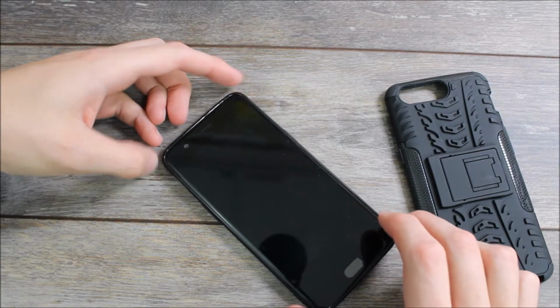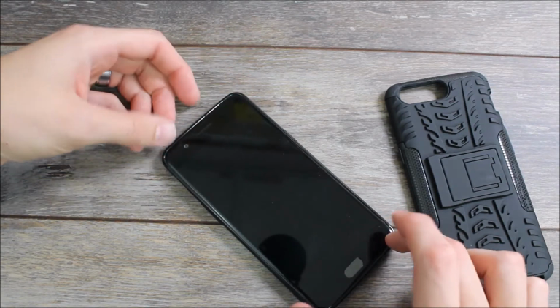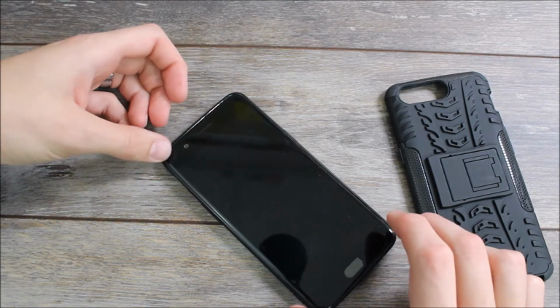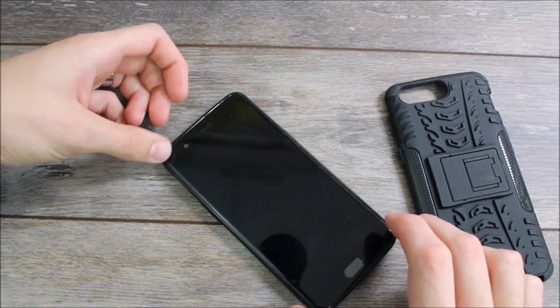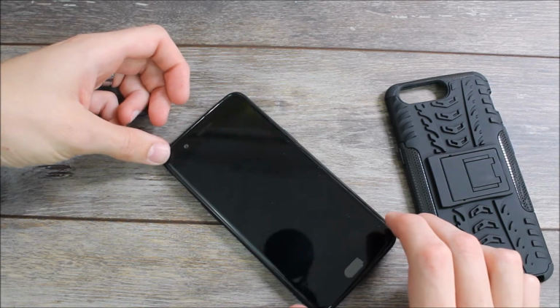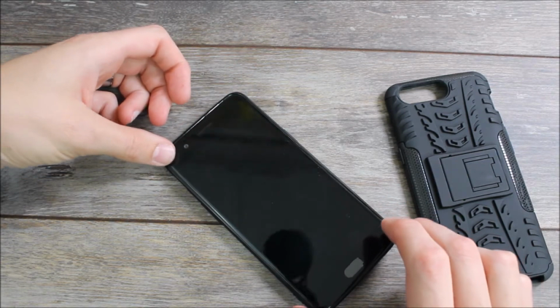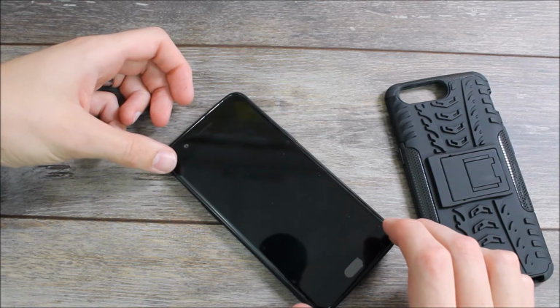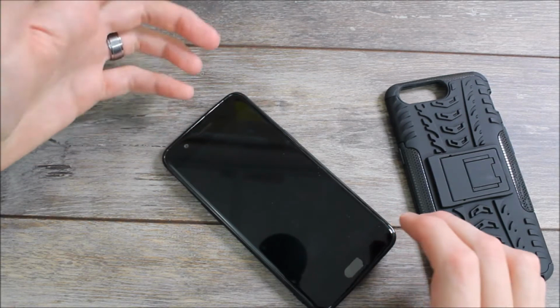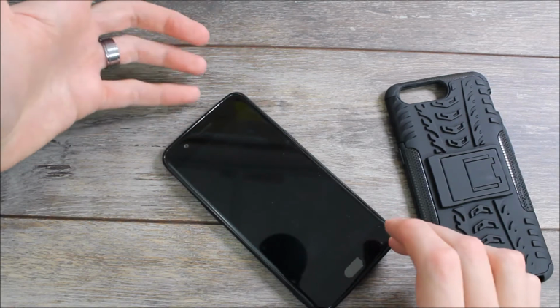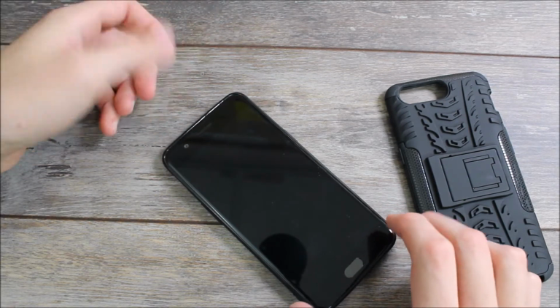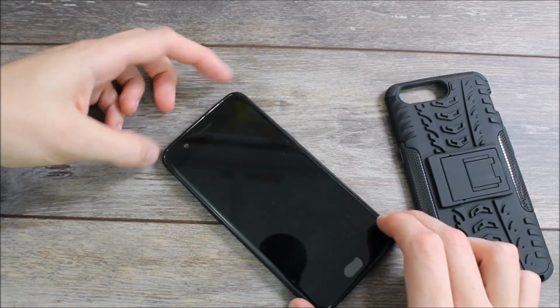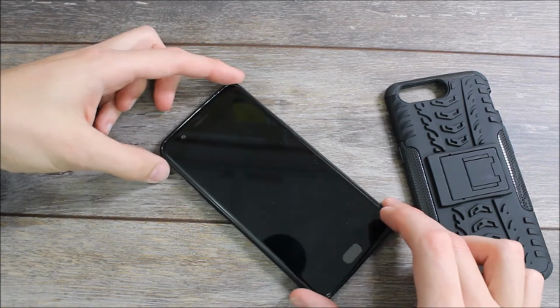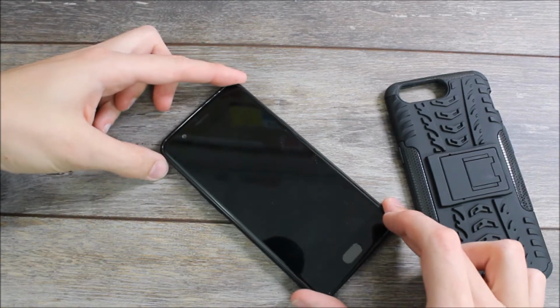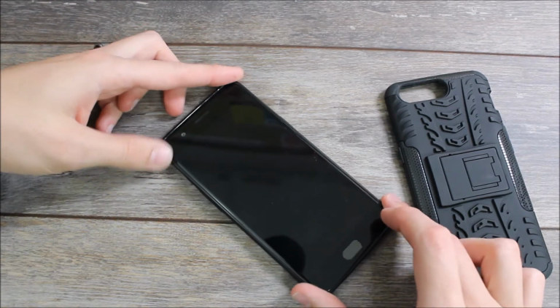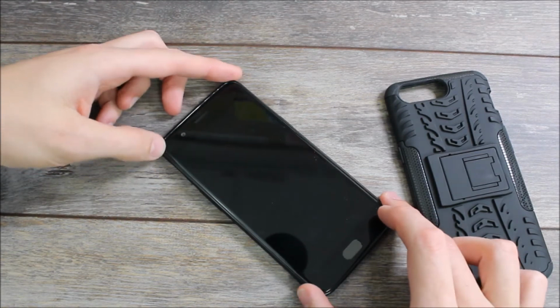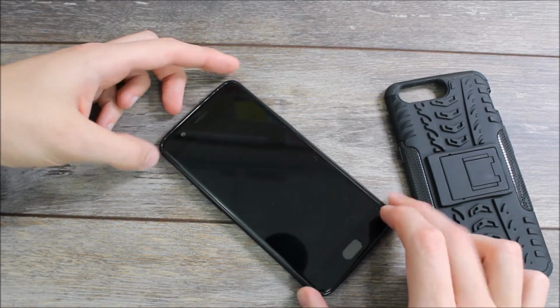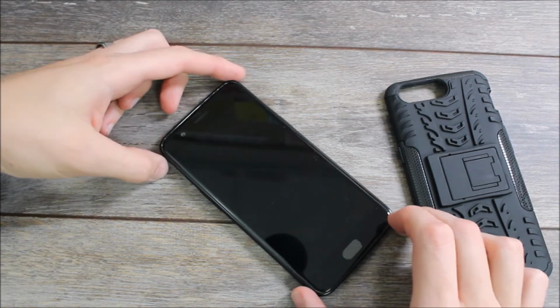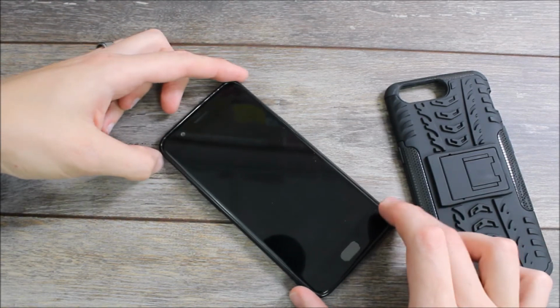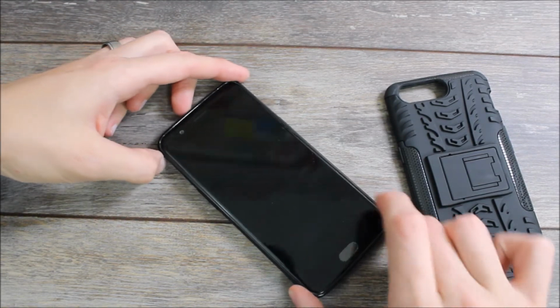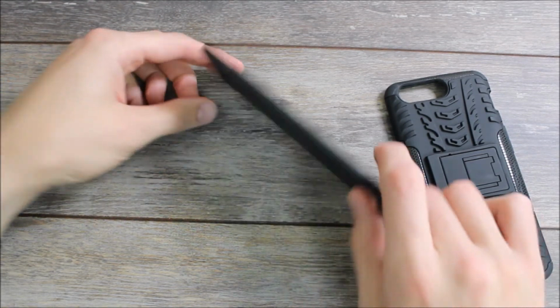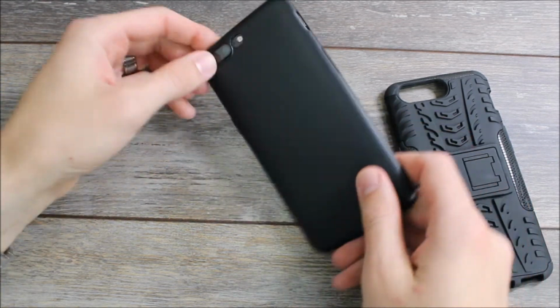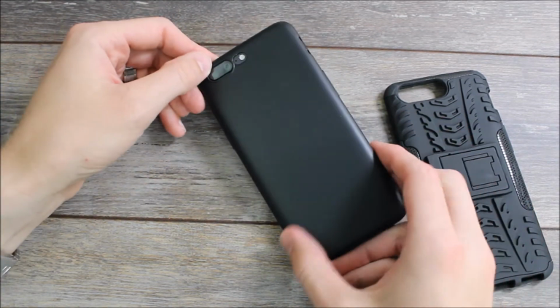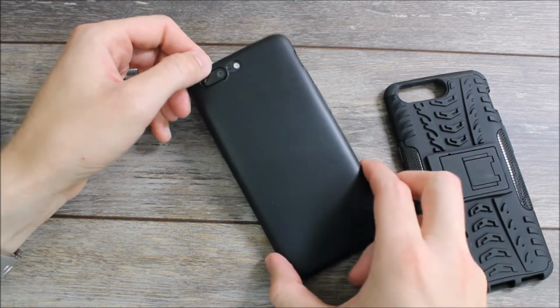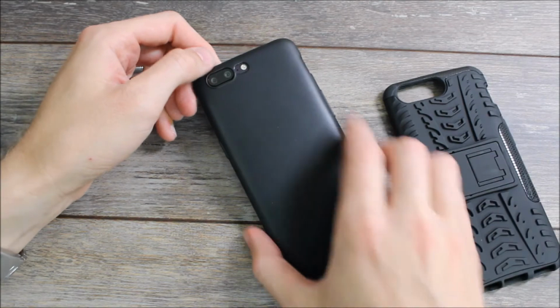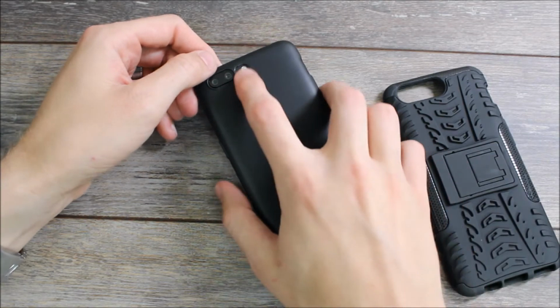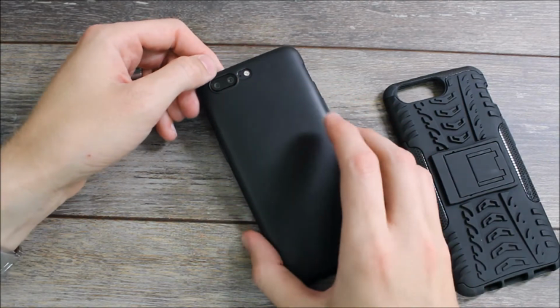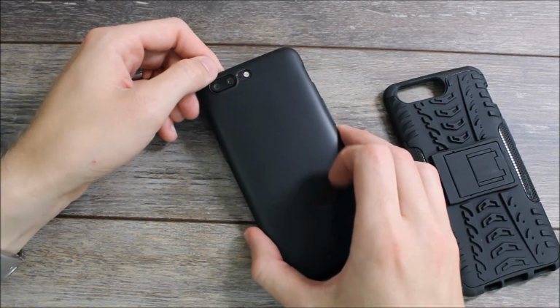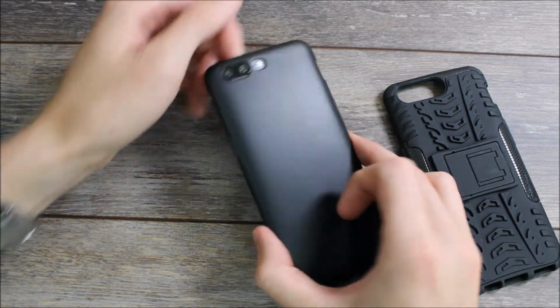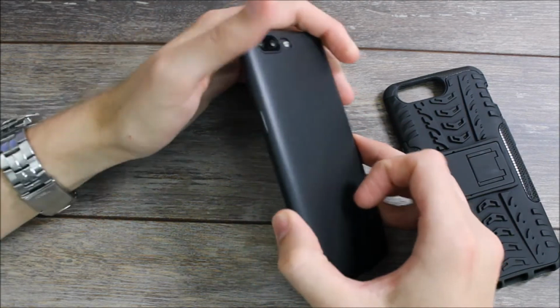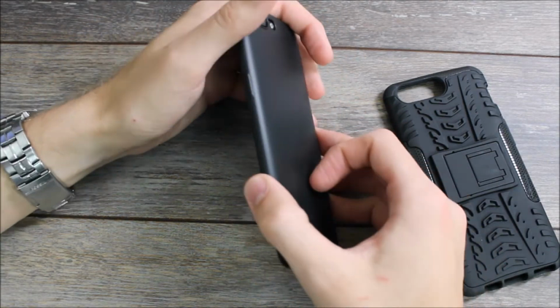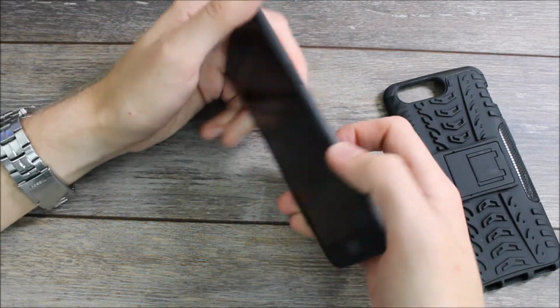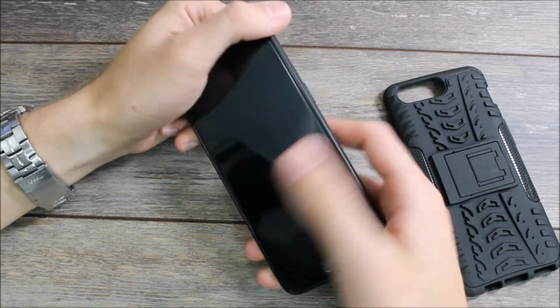It does provide a little bit of a wobble that it wouldn't have with other cases. However, if you're not using a case you're going to get that same wobble anyway, because it is a raised lens. There is also a cutout for the flash and the sensors, and I had no issues using that.